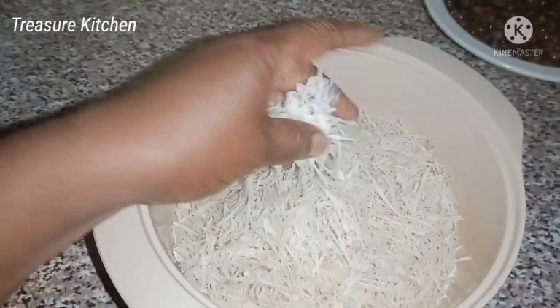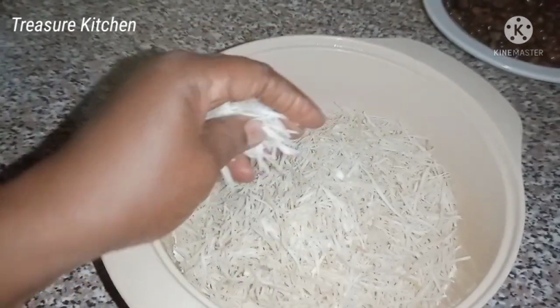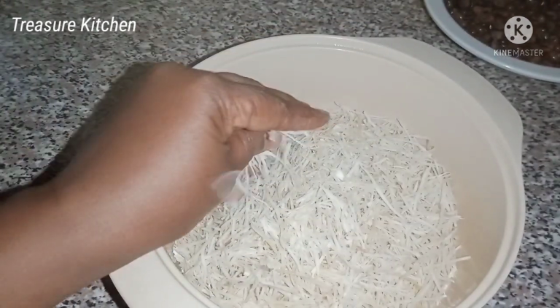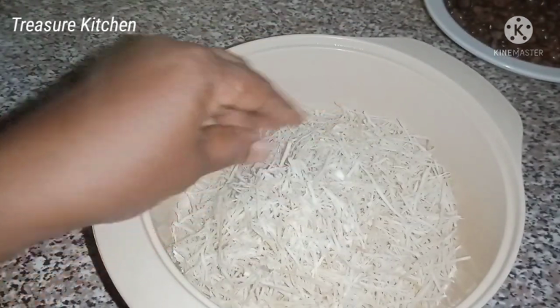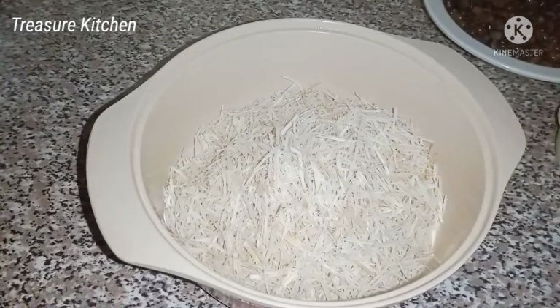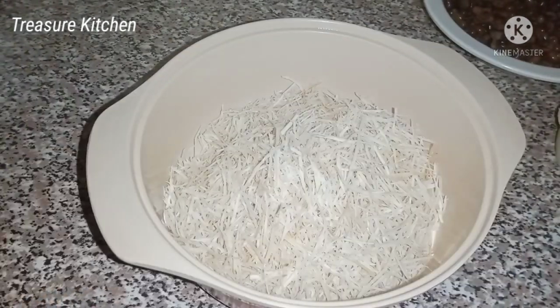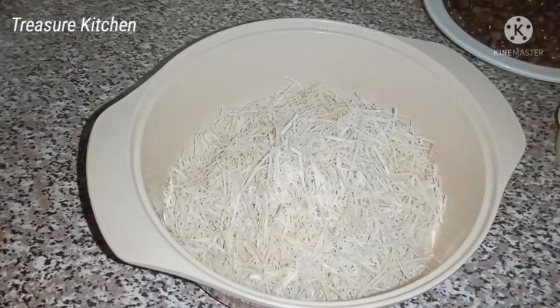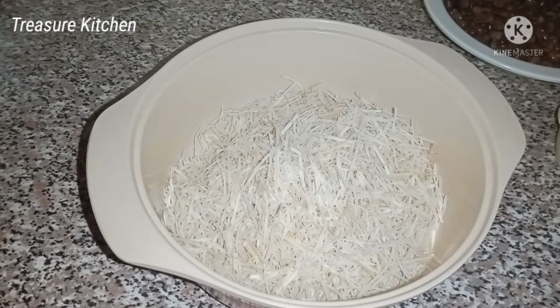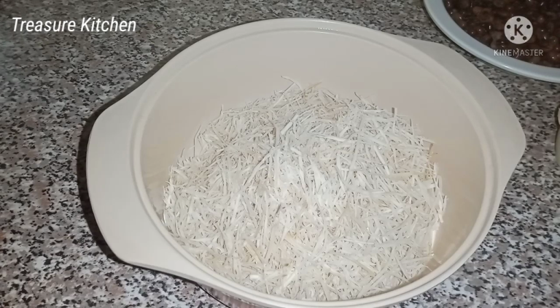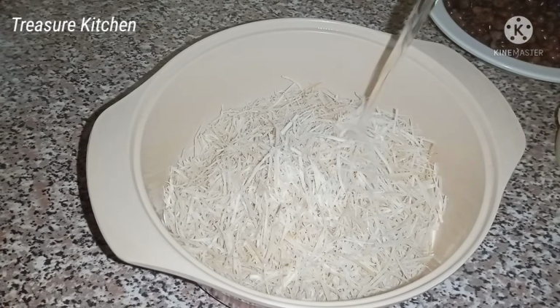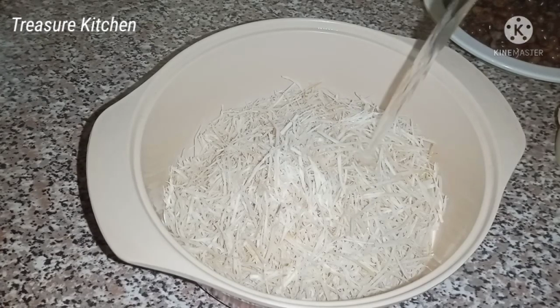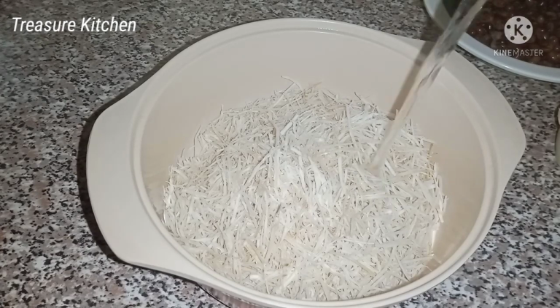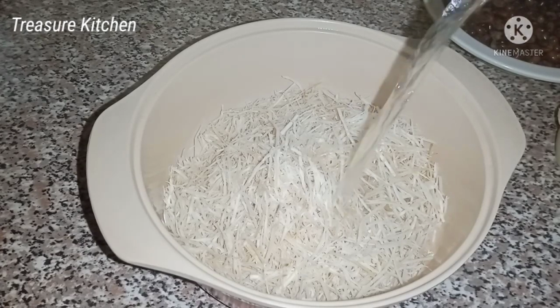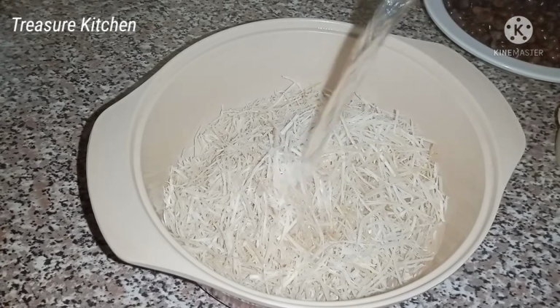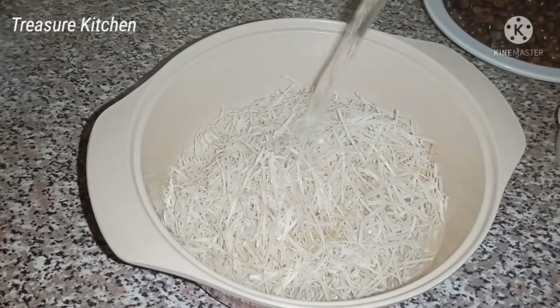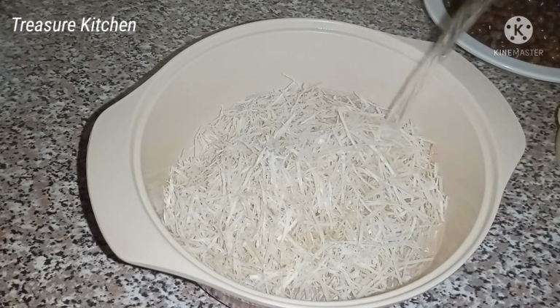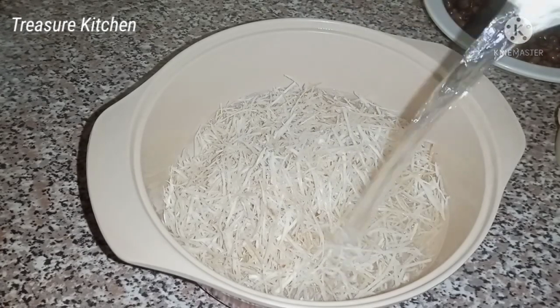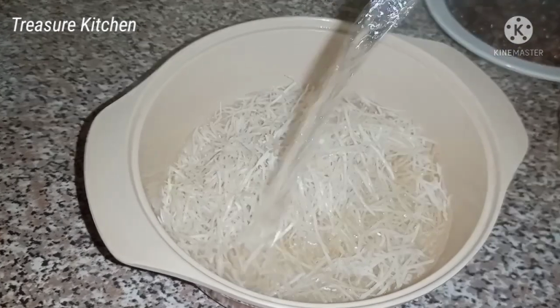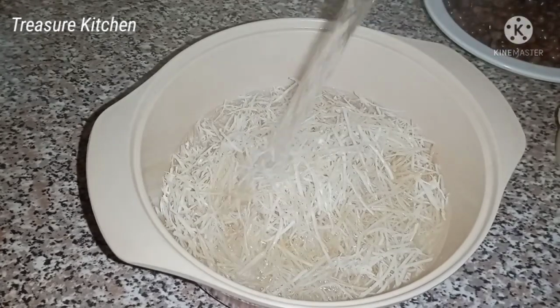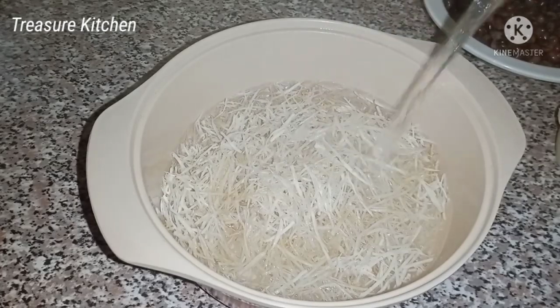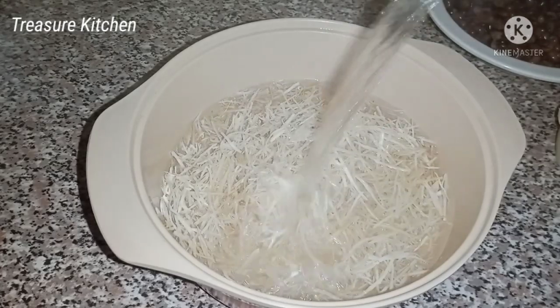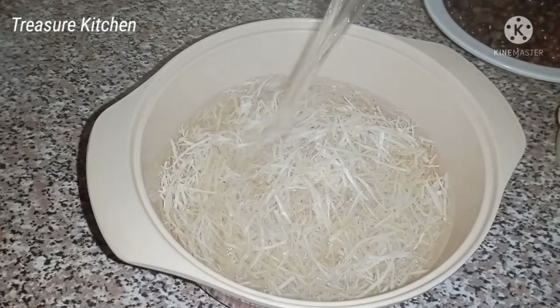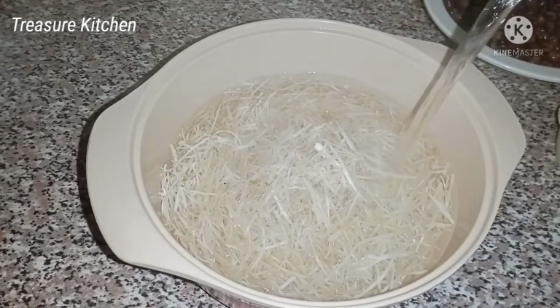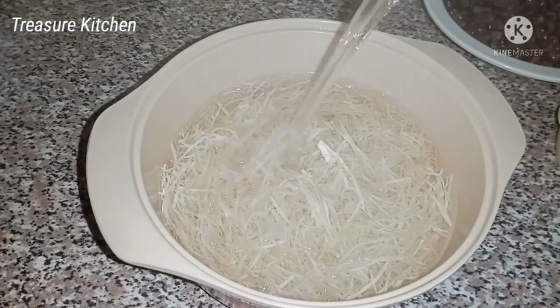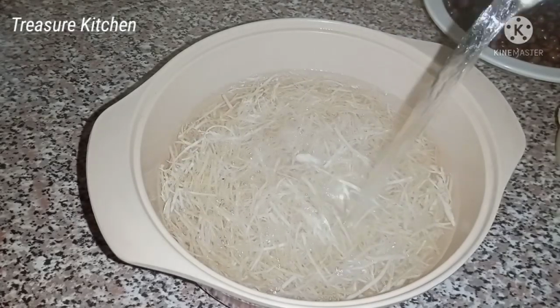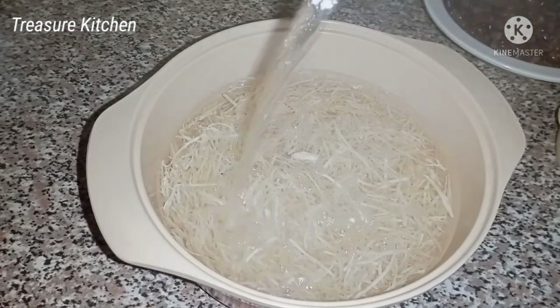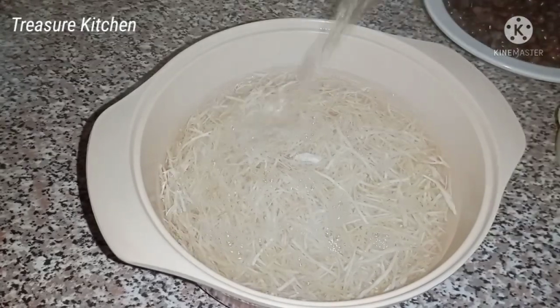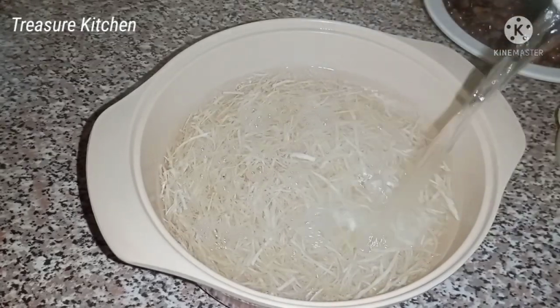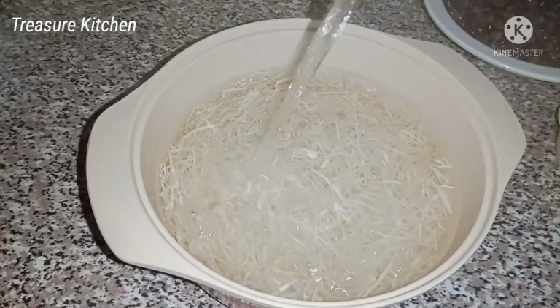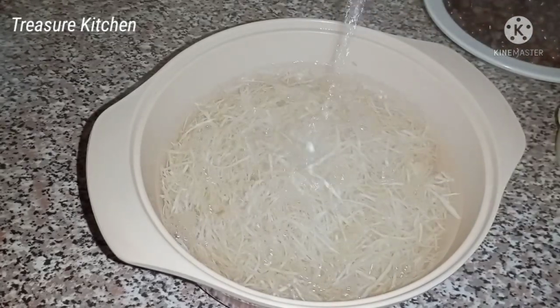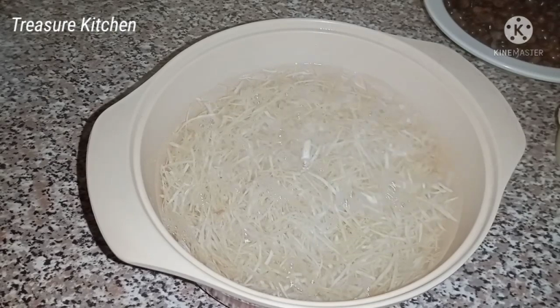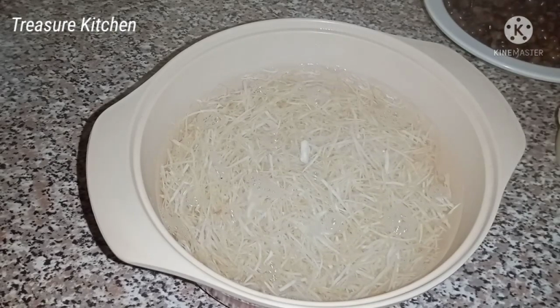Here I'm trying to break them into shorter sizes. I'll add some hot water into the abacha to soften it, and this will take less than a minute. I just want to soften it and then I'll sieve it out.